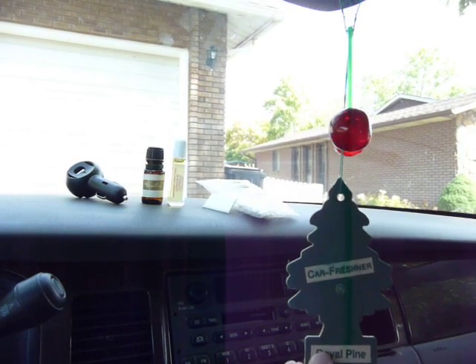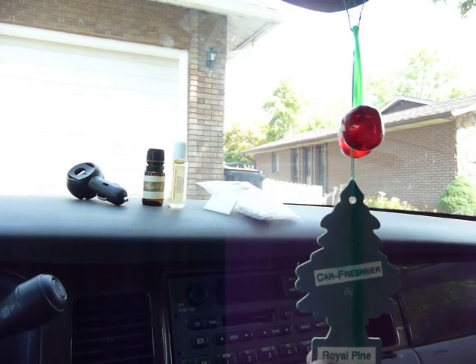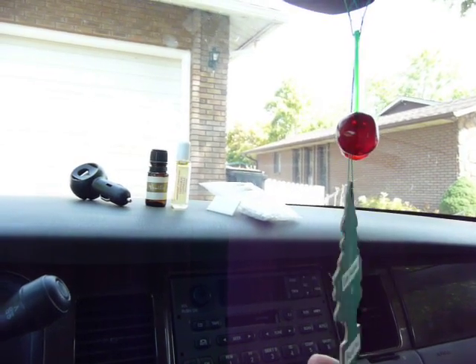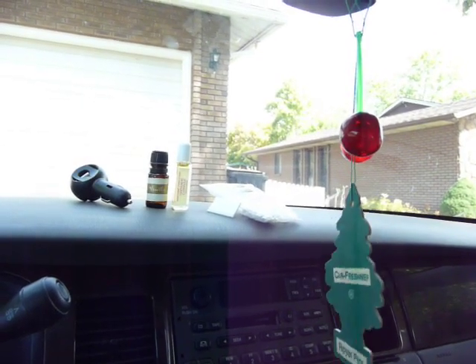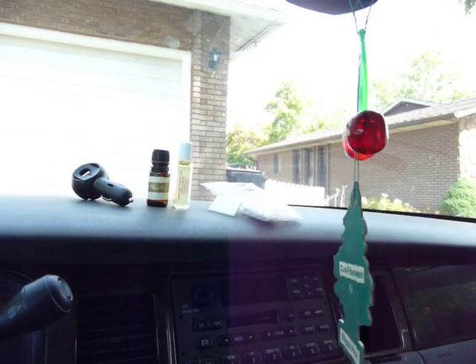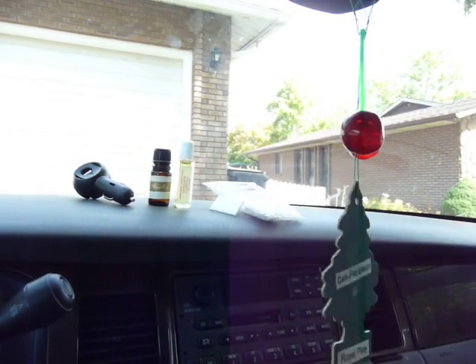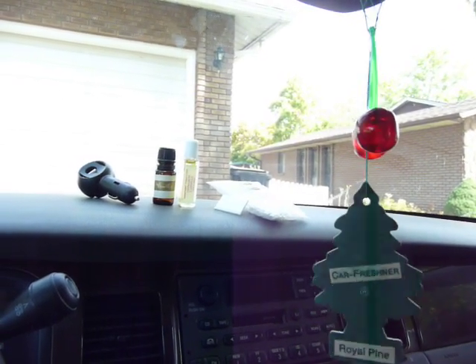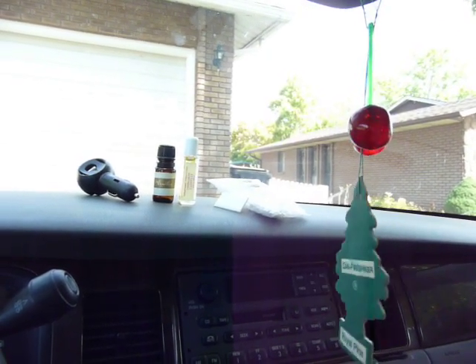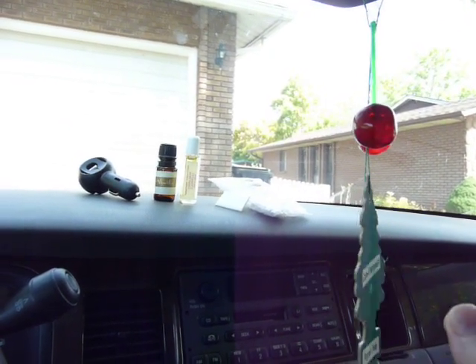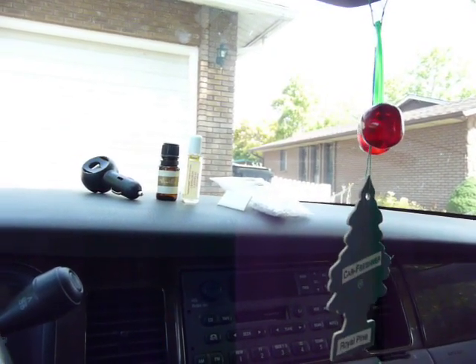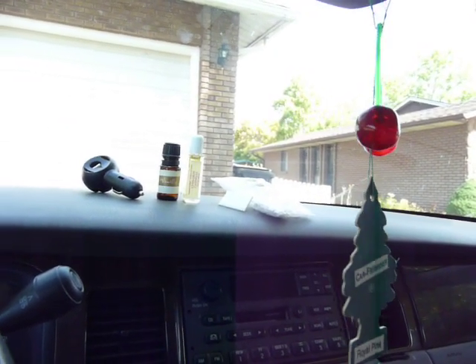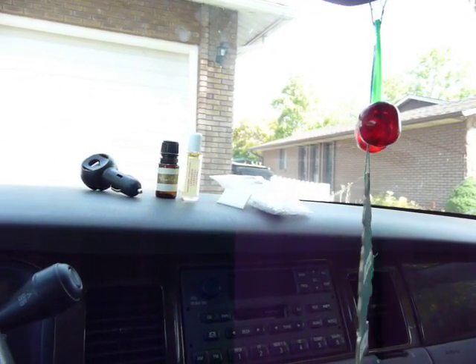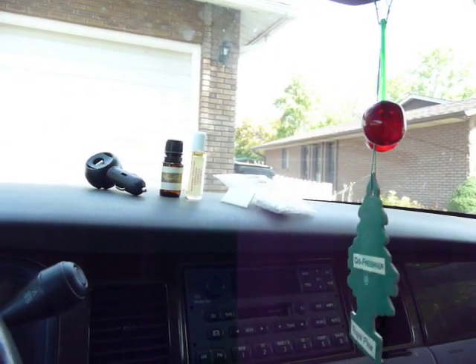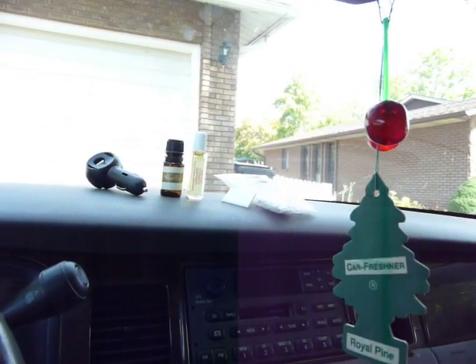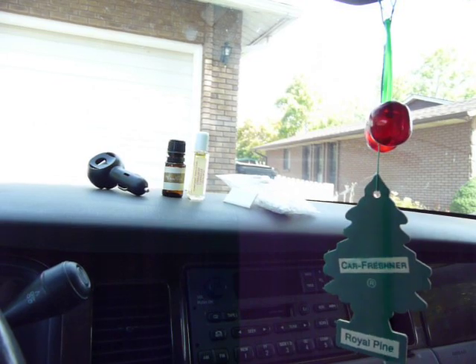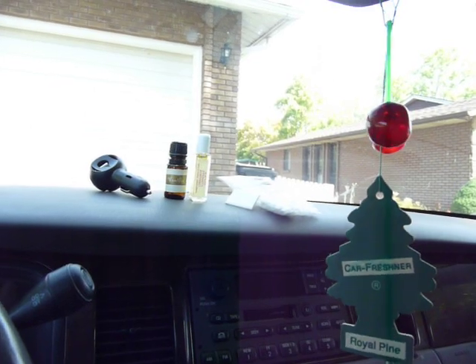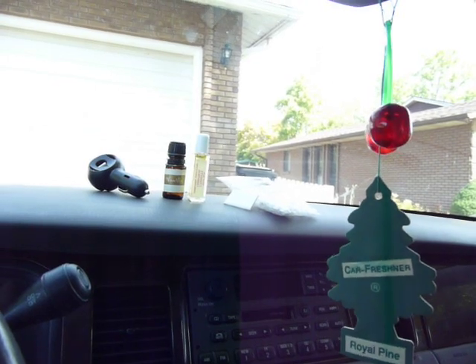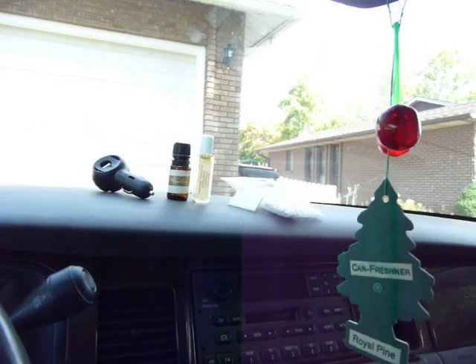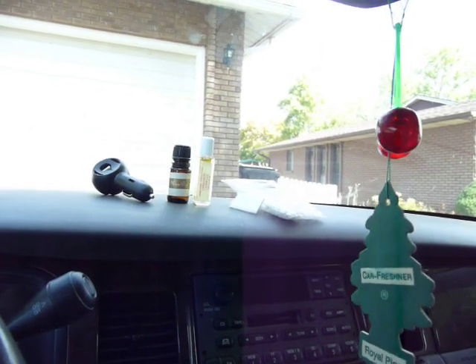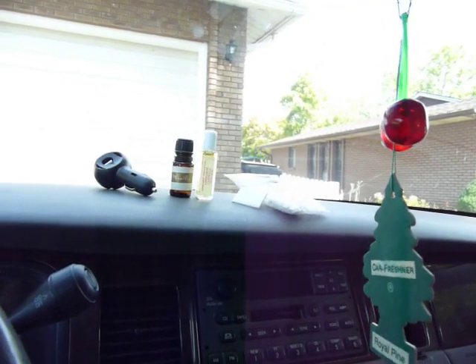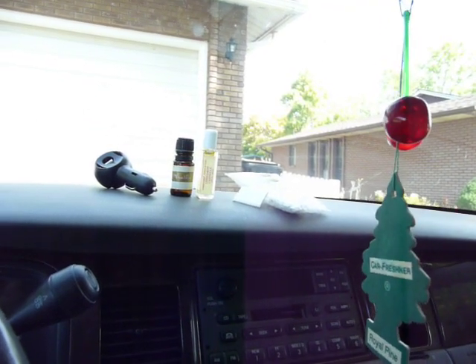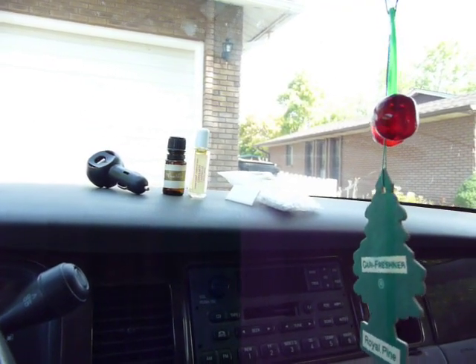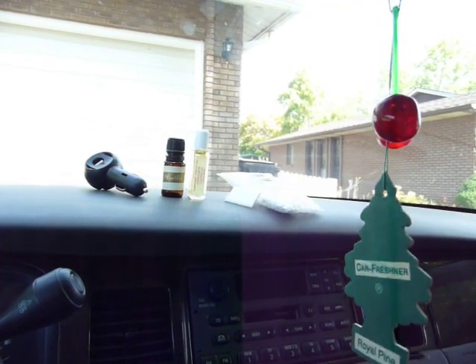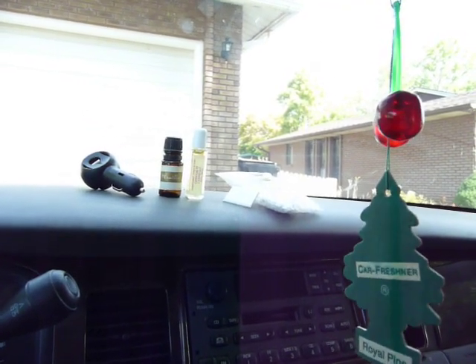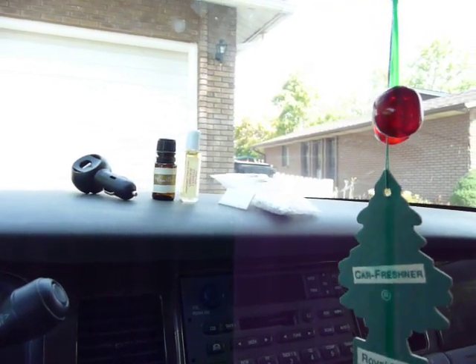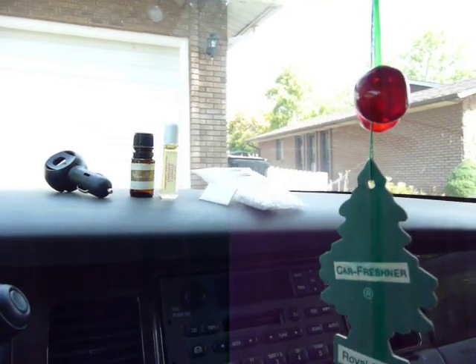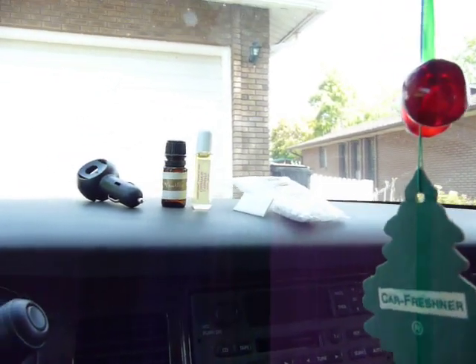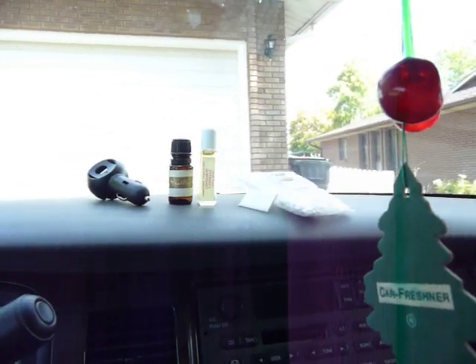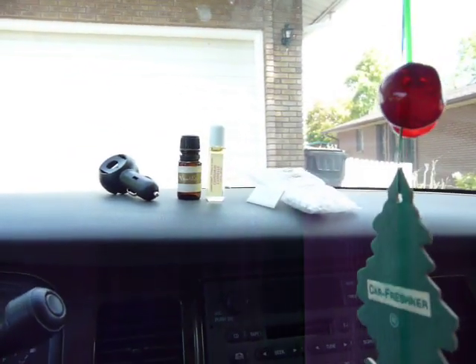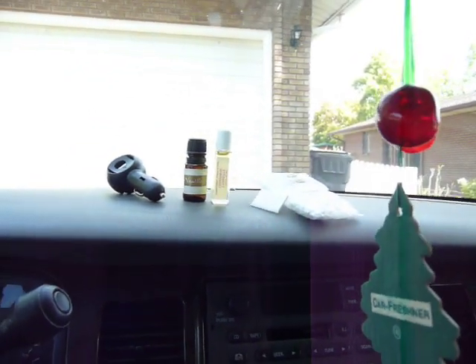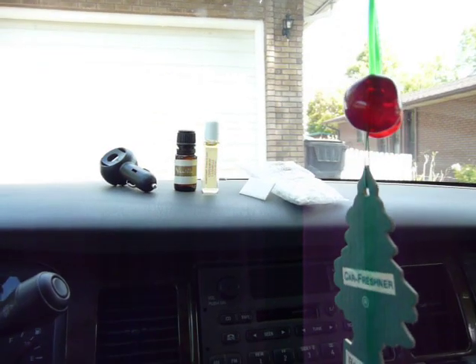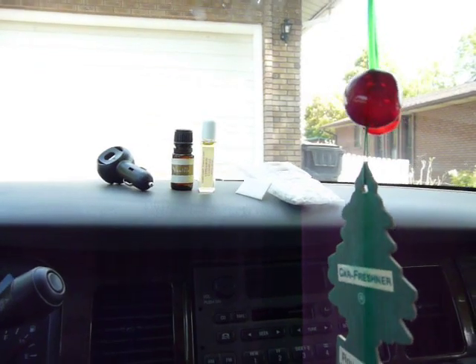In the past, I've bought a terracotta one, and when I put the oils in it, the oils would end up dripping out the bottom and melt or damage what was beneath it. So I didn't like the terracotta ones that hang in the car.